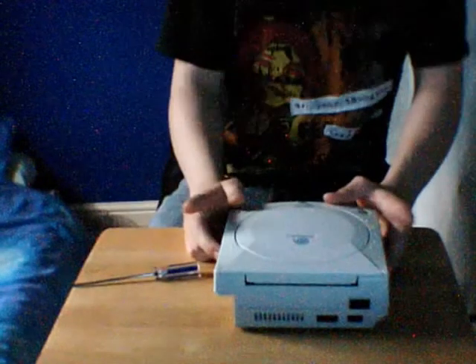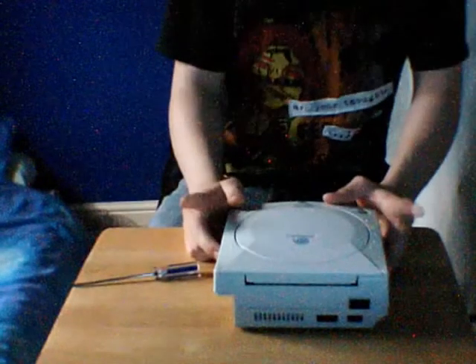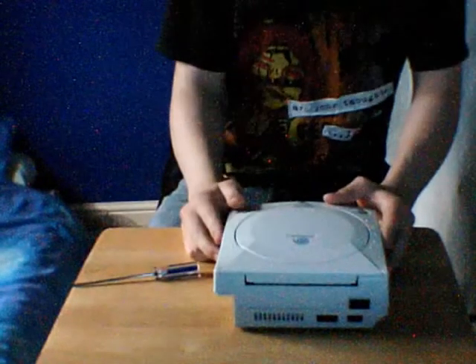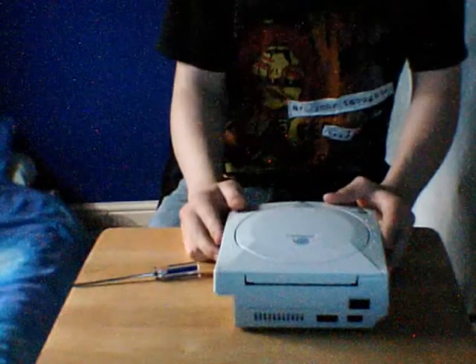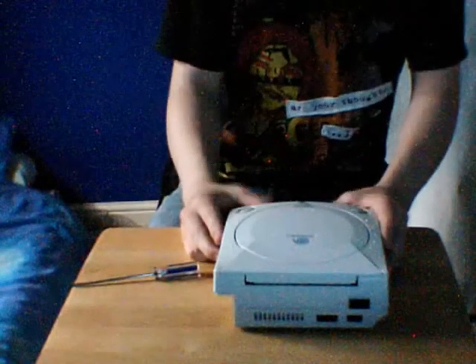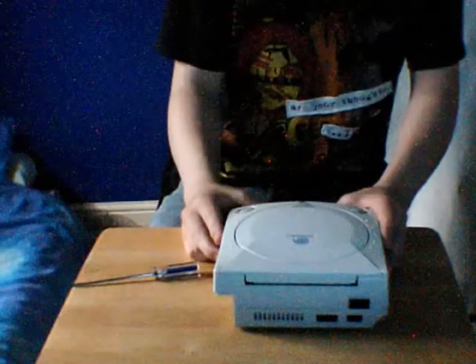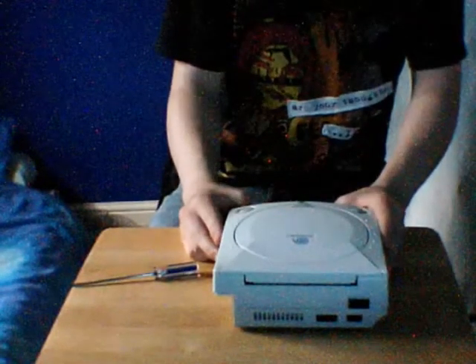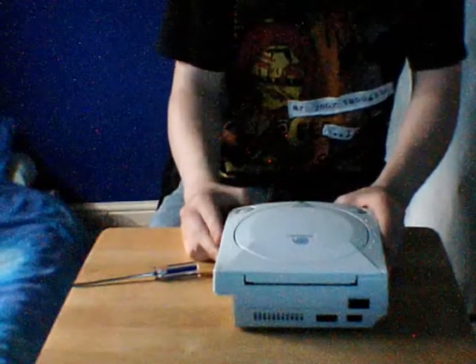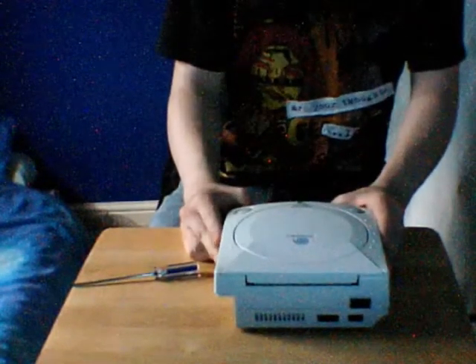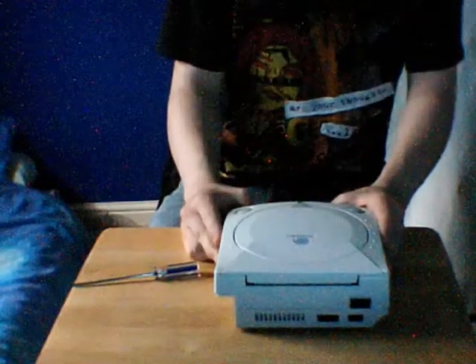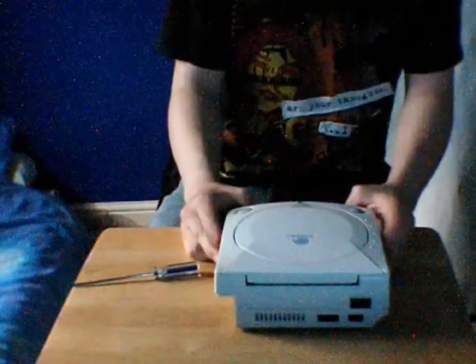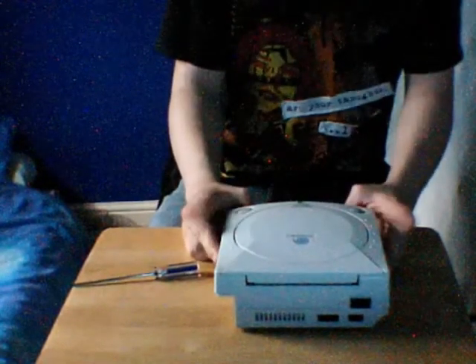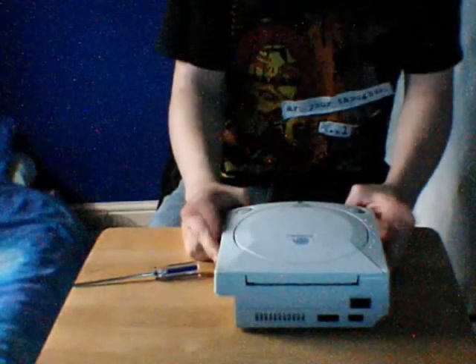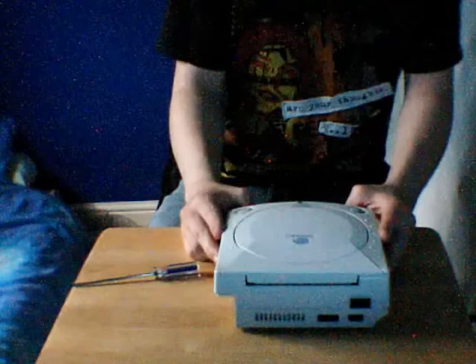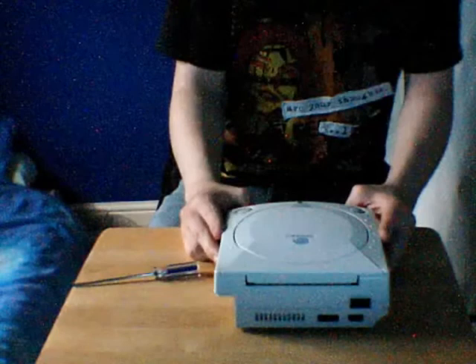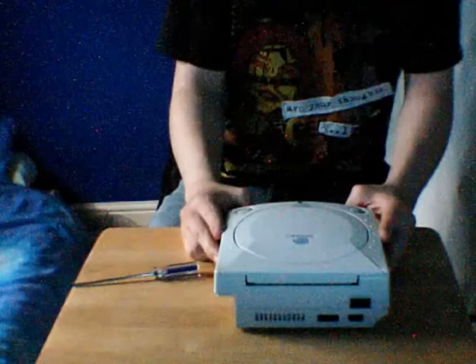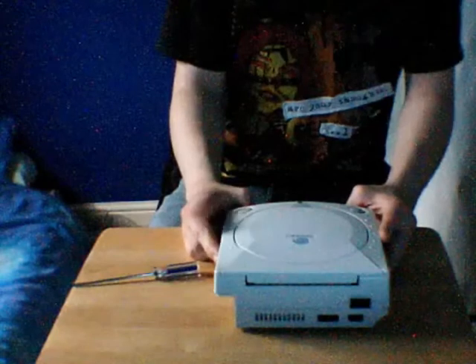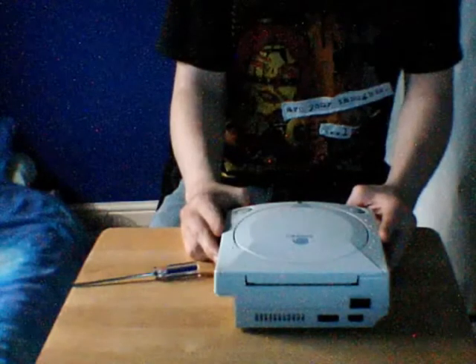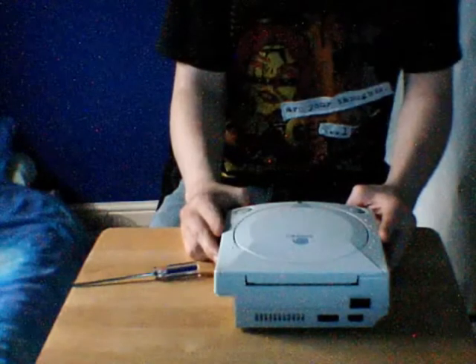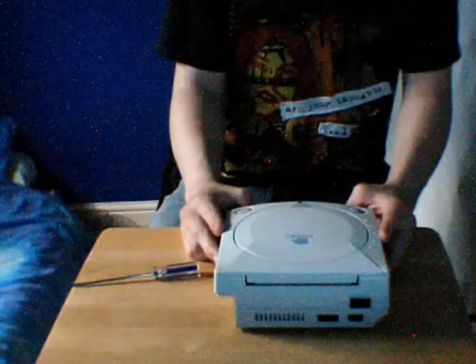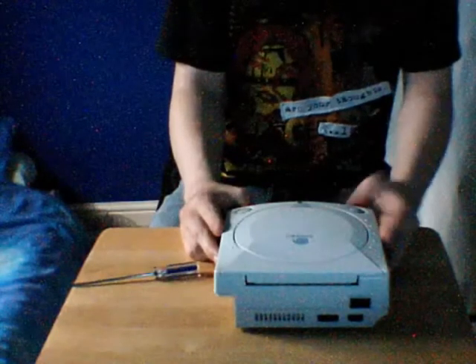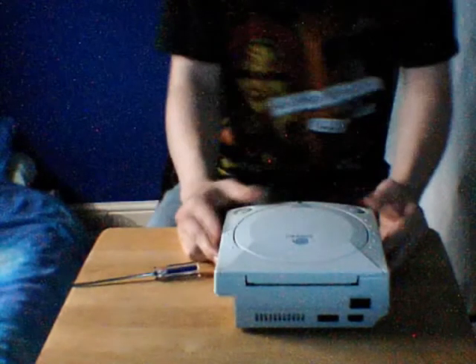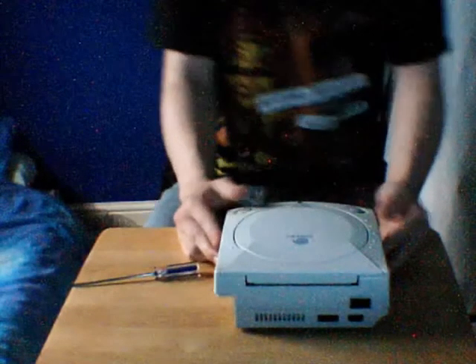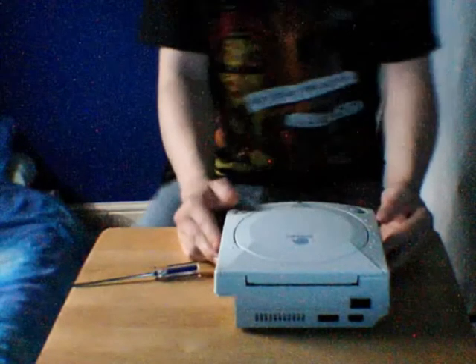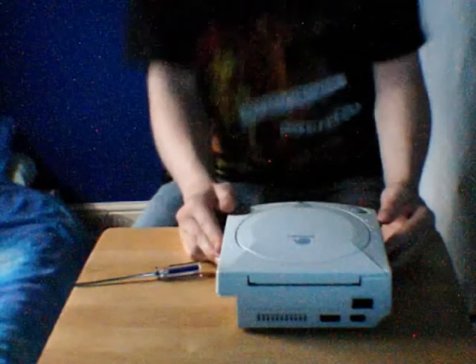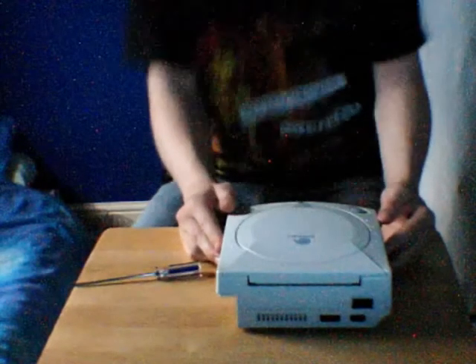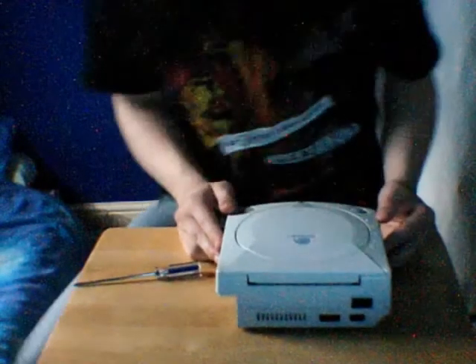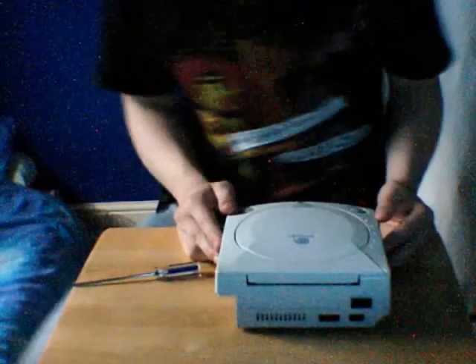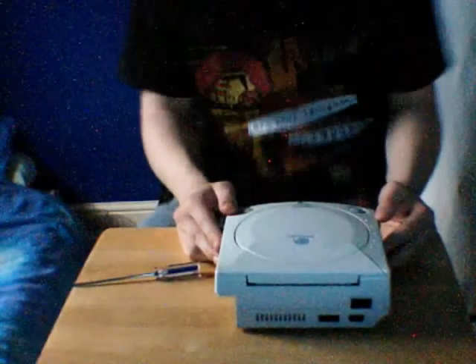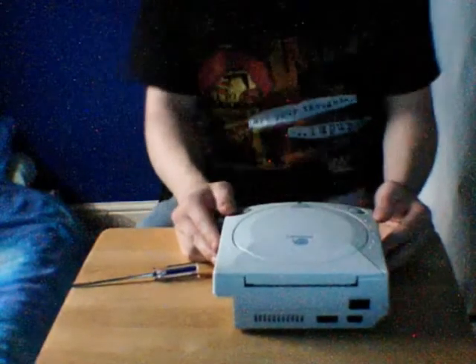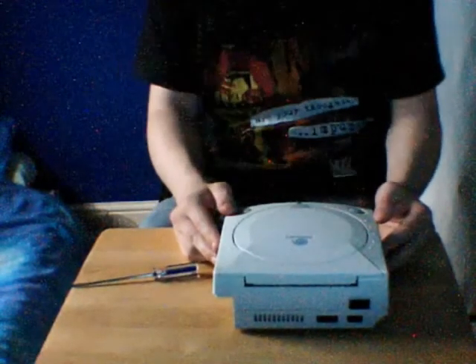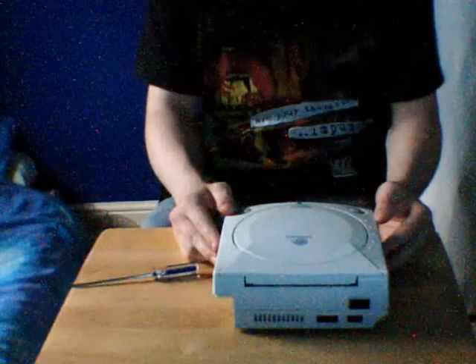I have had a lot of requests to do this video about replacing the power supply unit's fuse in the Dreamcast. So today I thought I'd do it.